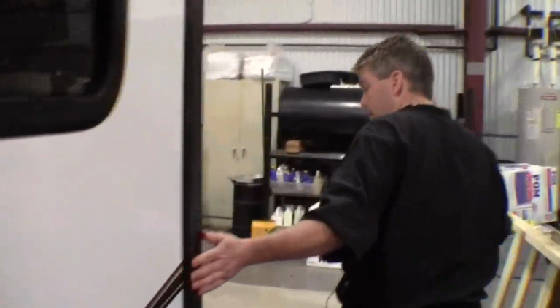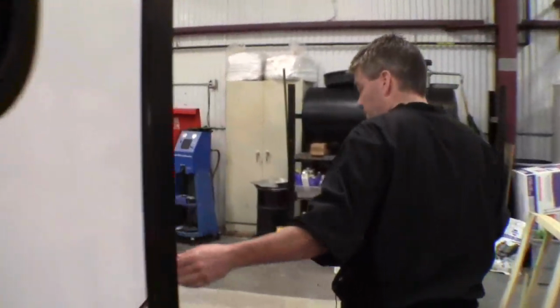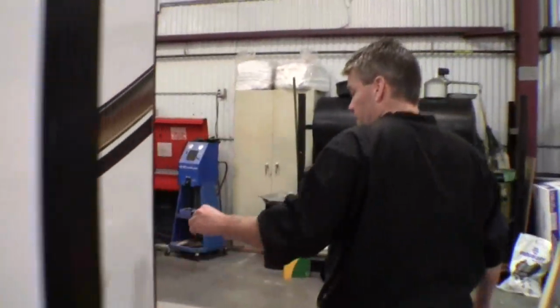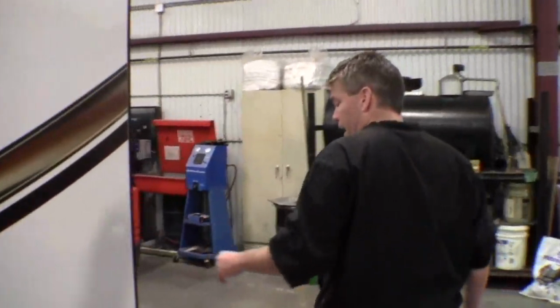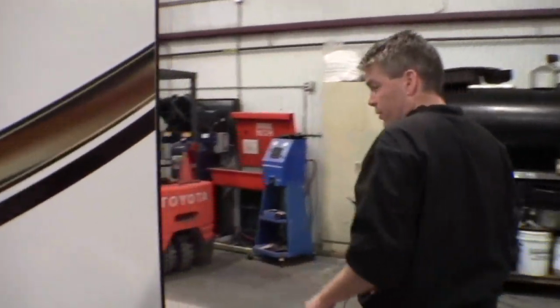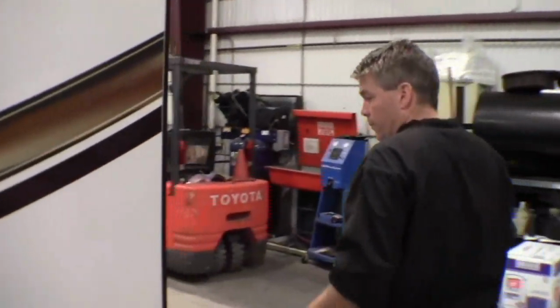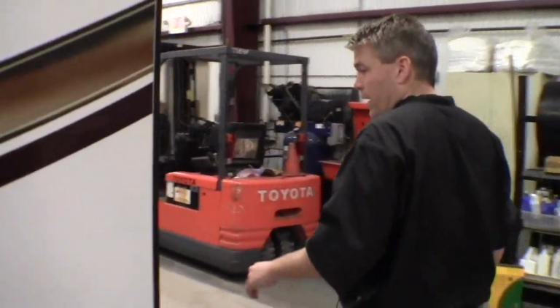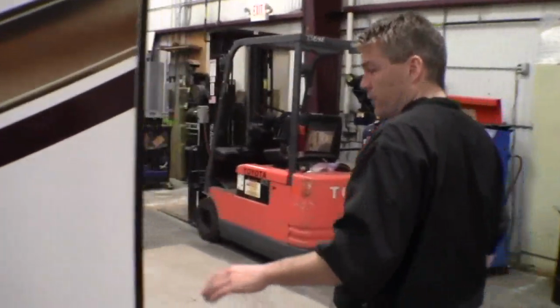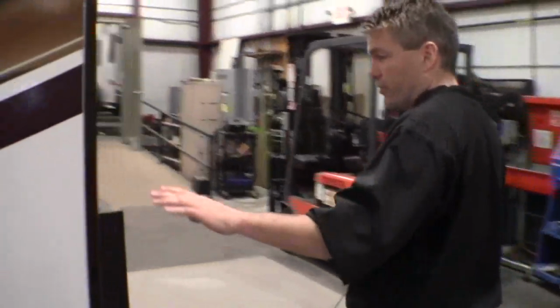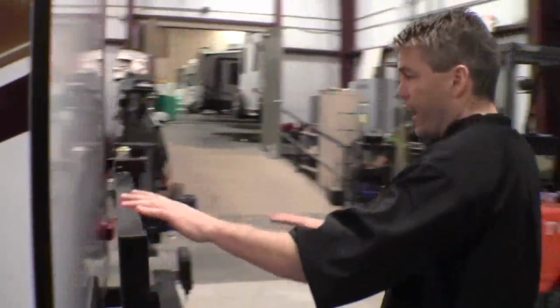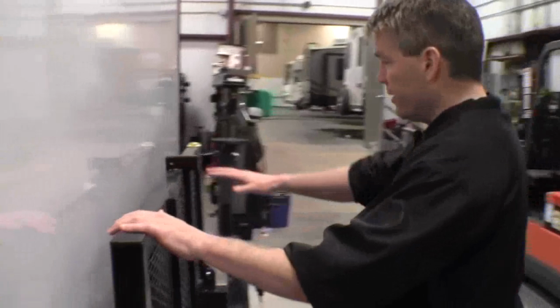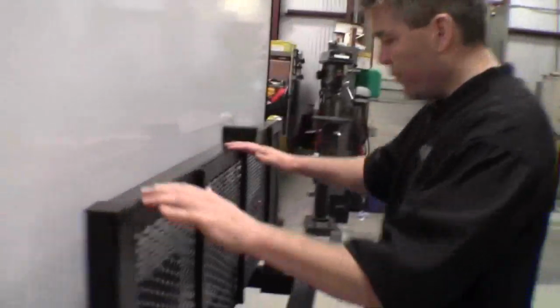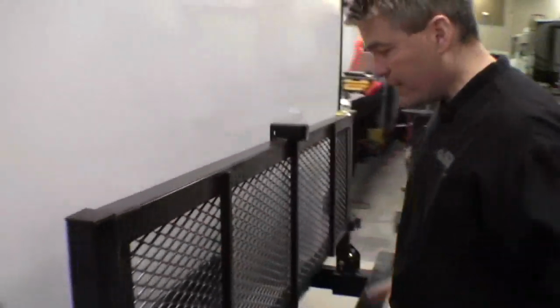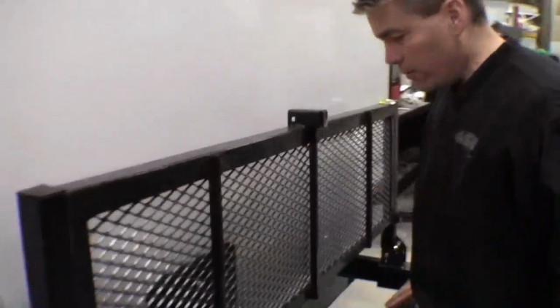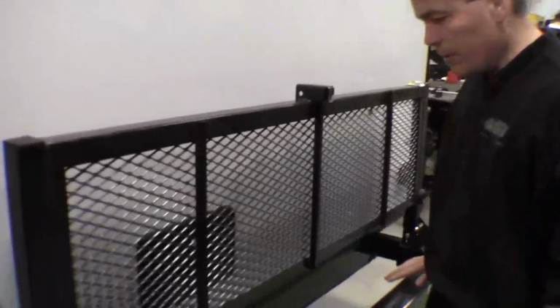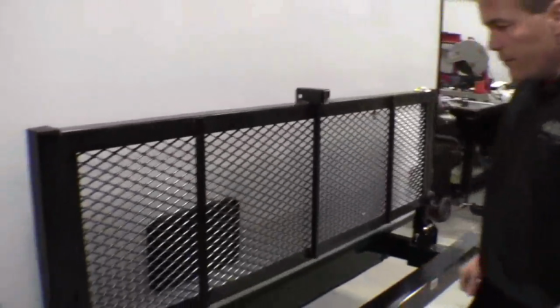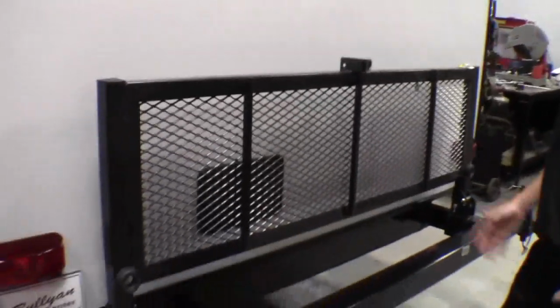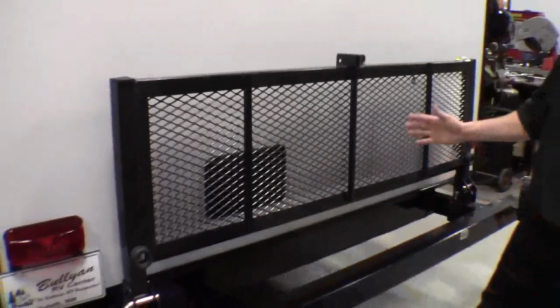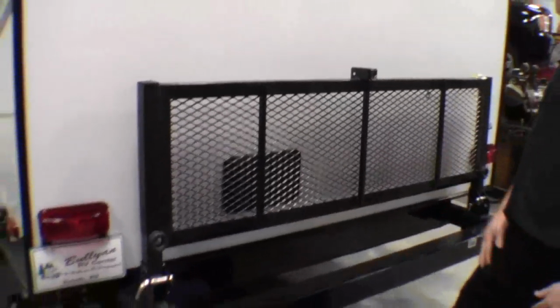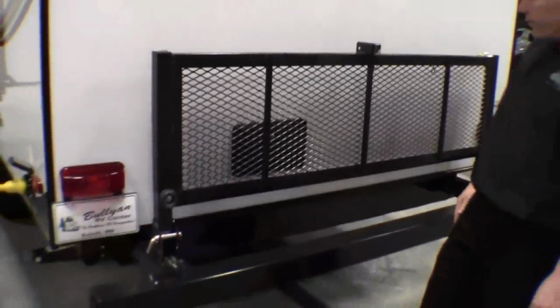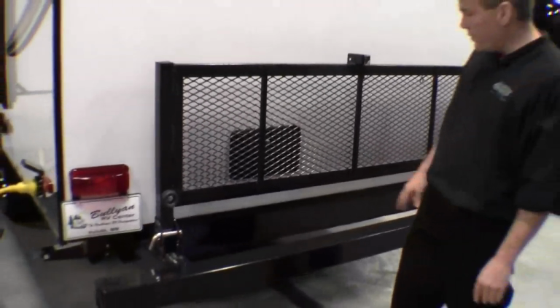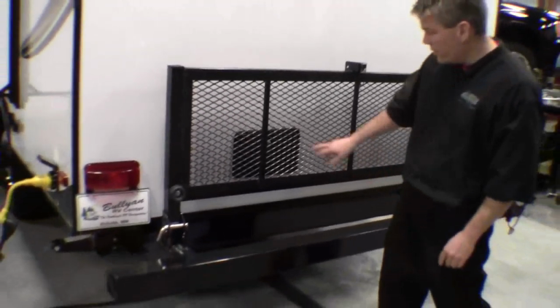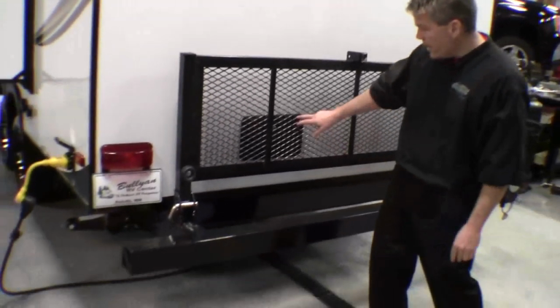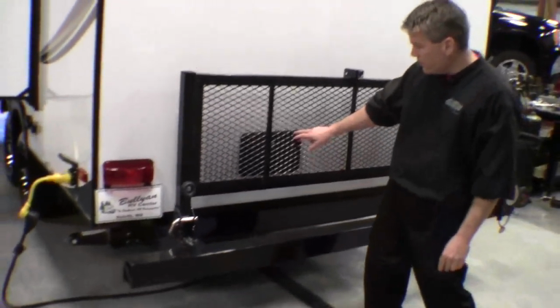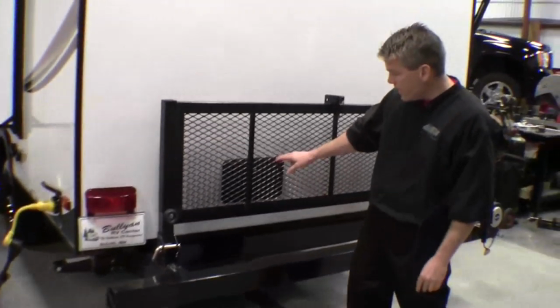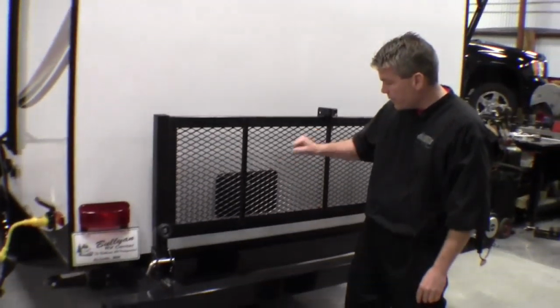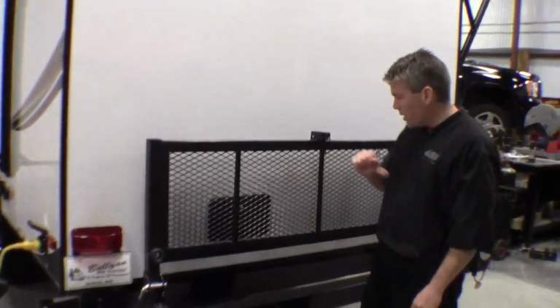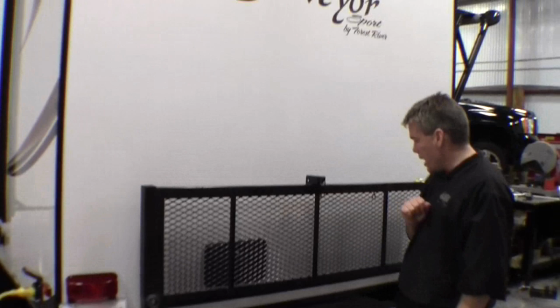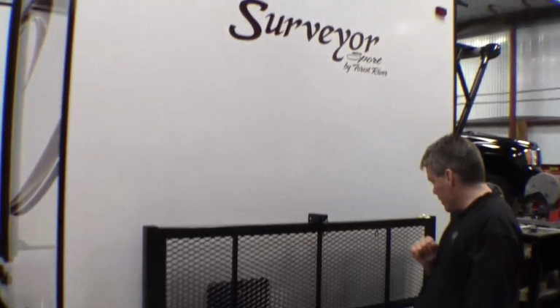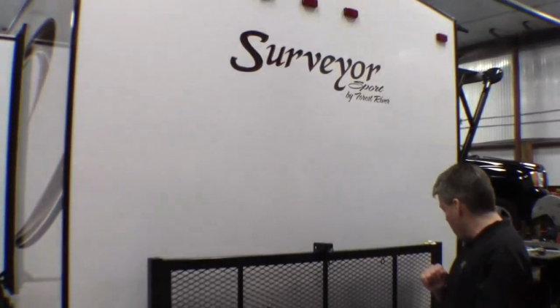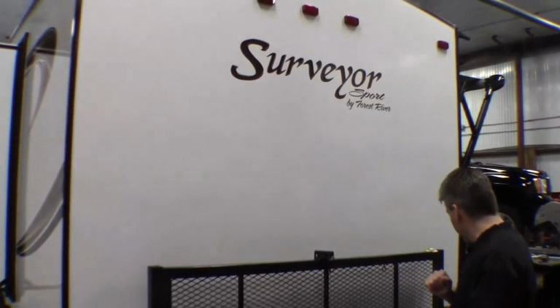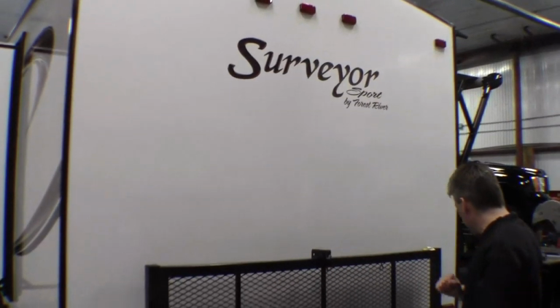As we come around the back, I just want to point out that there's a nice rack that folds down for generator, bikes, what have you. And then you've got your outside shower right there.